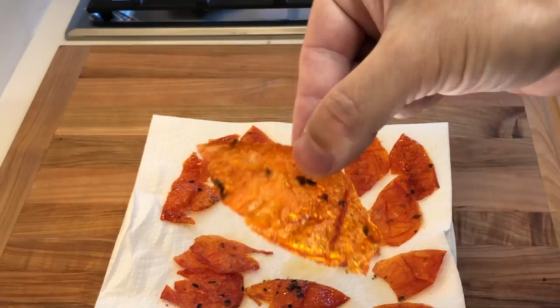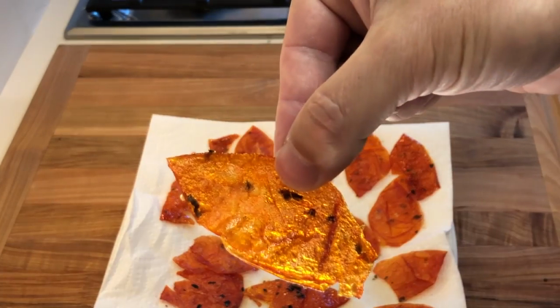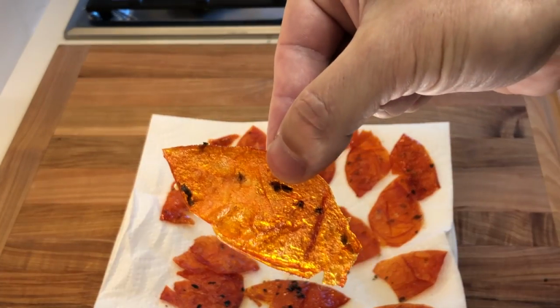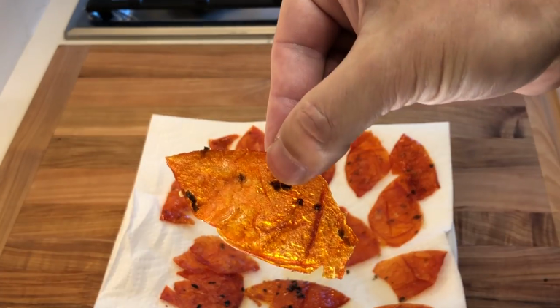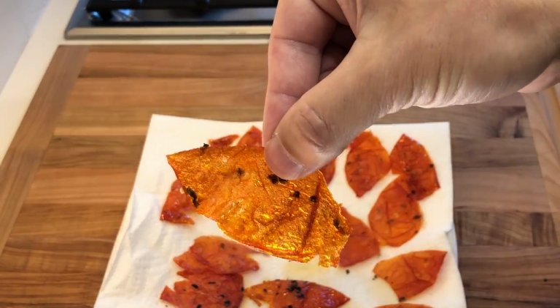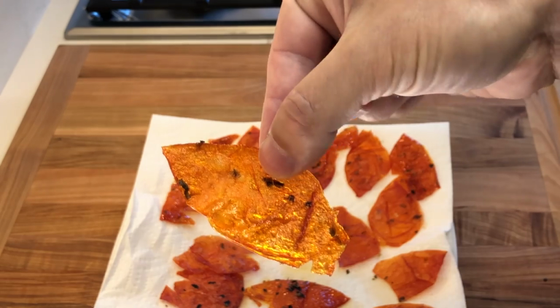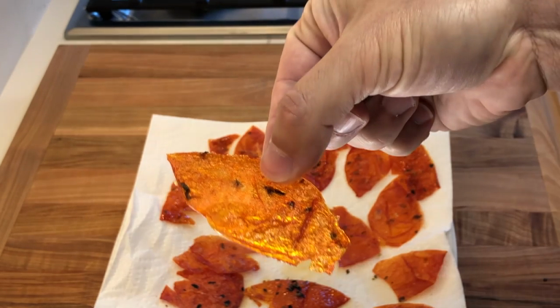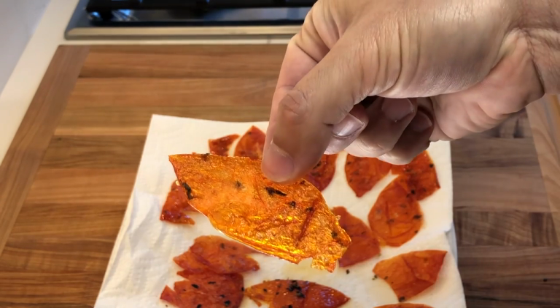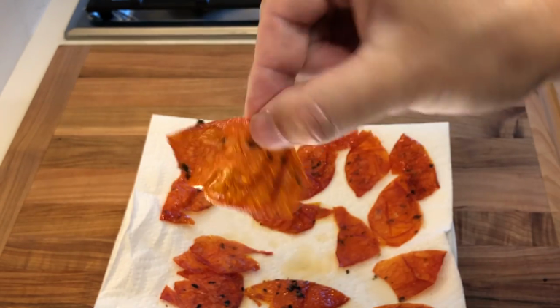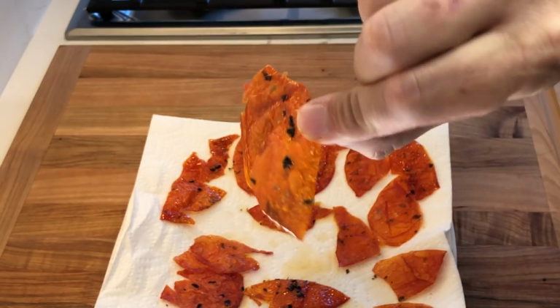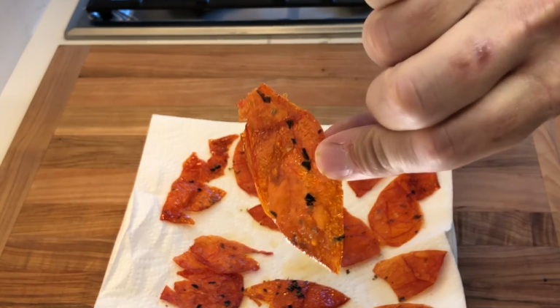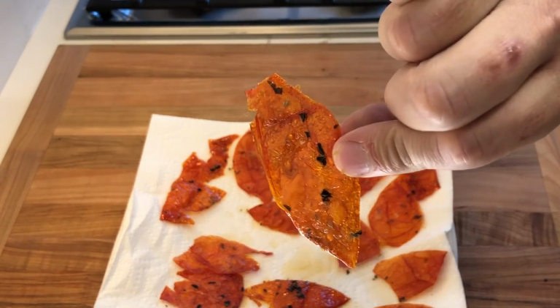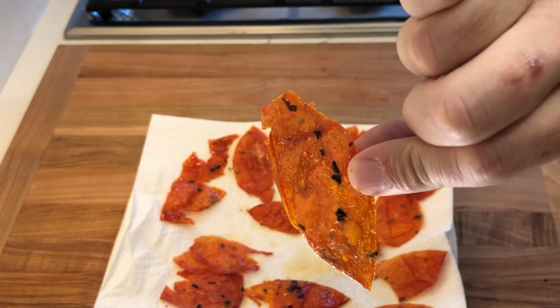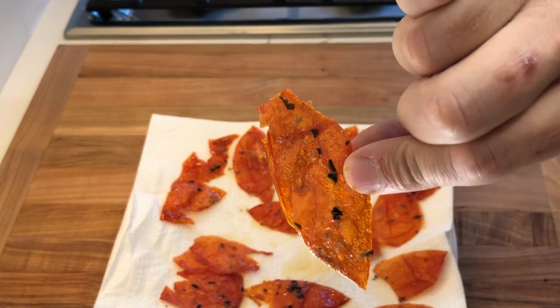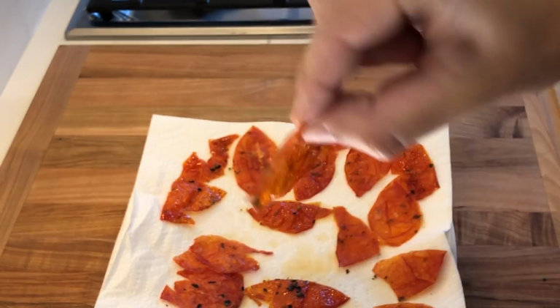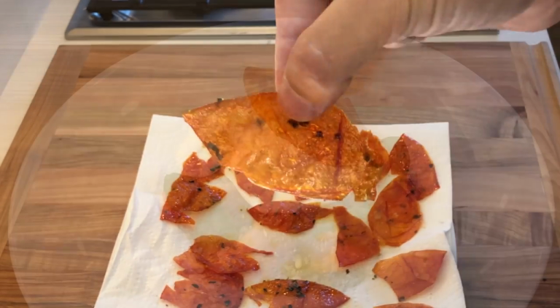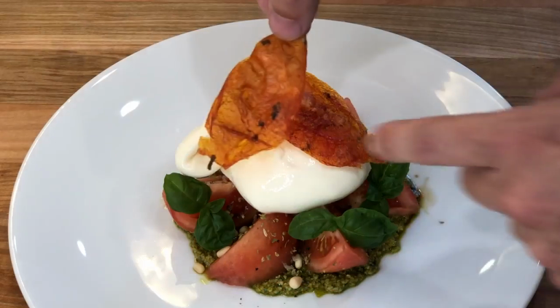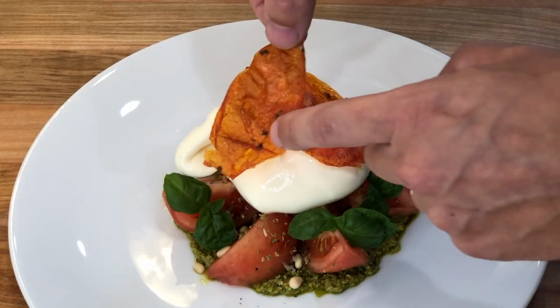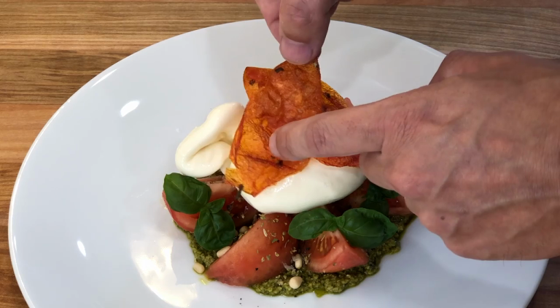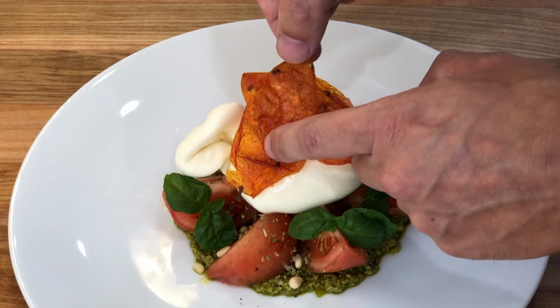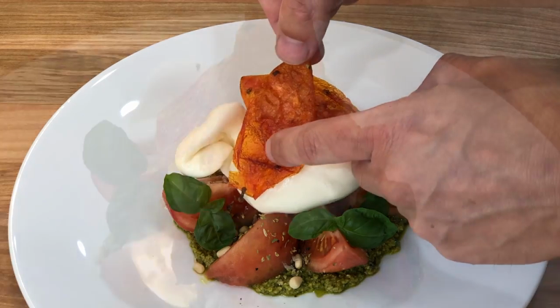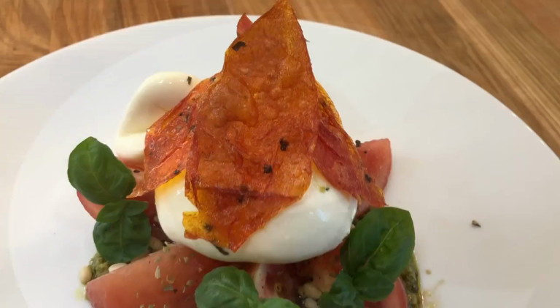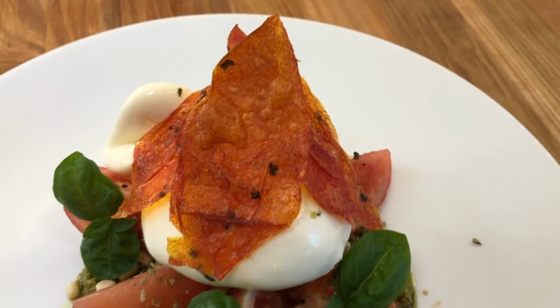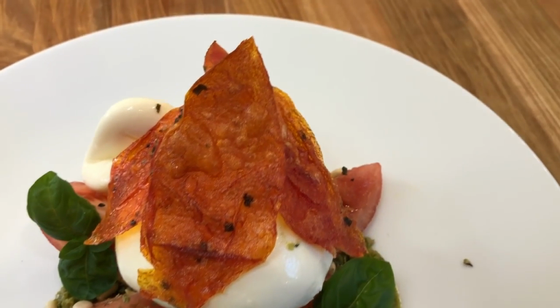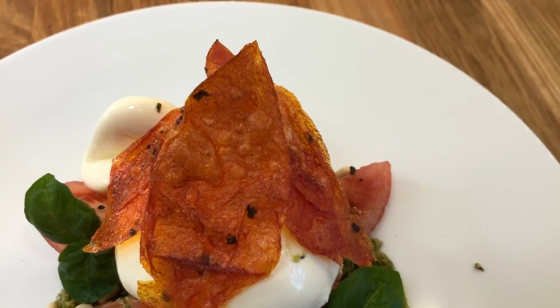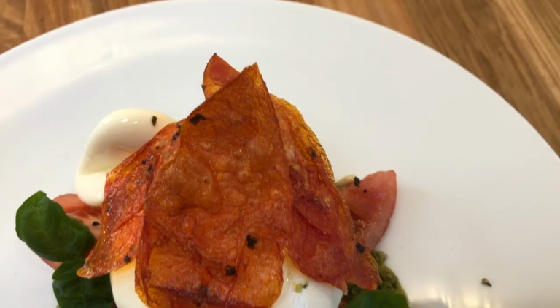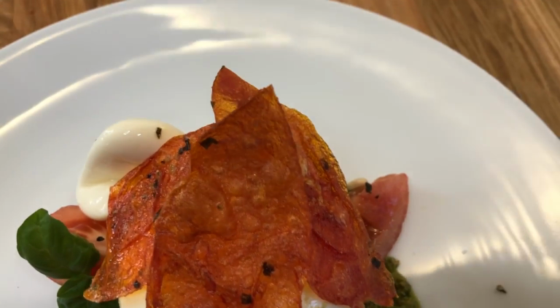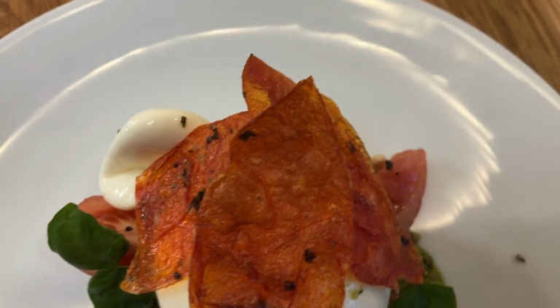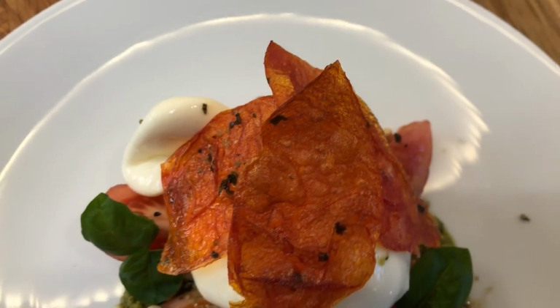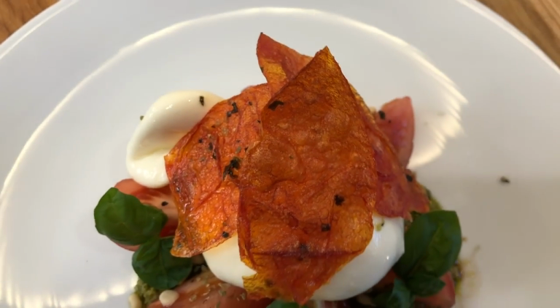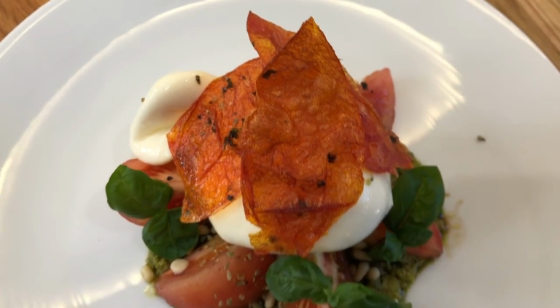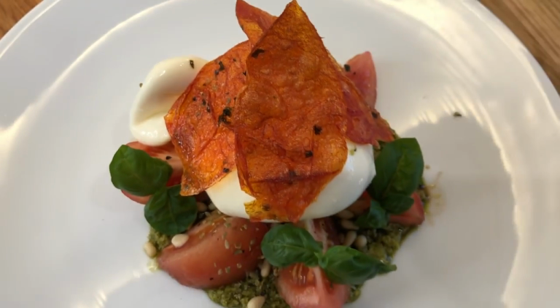Hey everyone, this is Alessandro Bruxell from Home Chef Seattle. Today I'm going to be showing you how to make some fried tomato skins. They are a beautiful and tasty garnish that can be used on salads, on a pasta dish, or even in sandwiches.